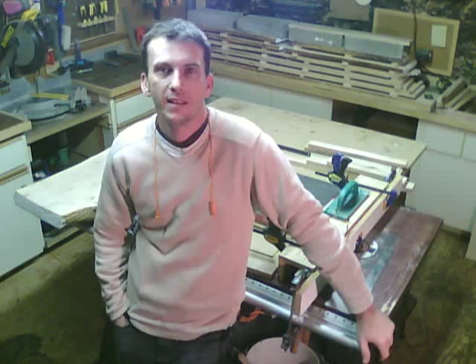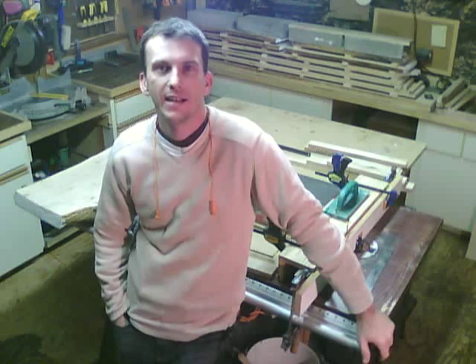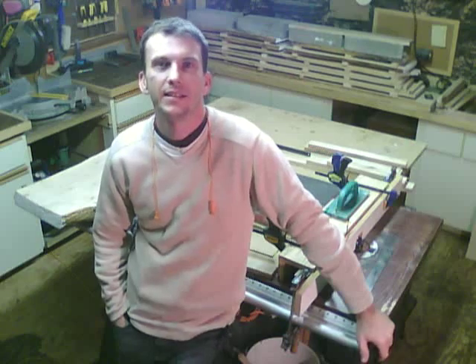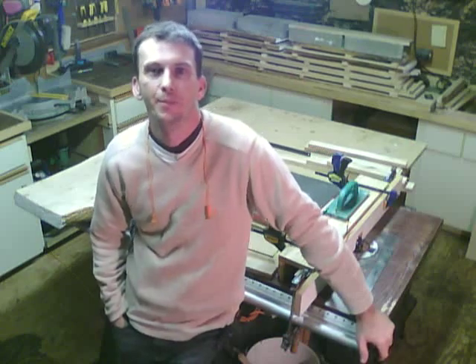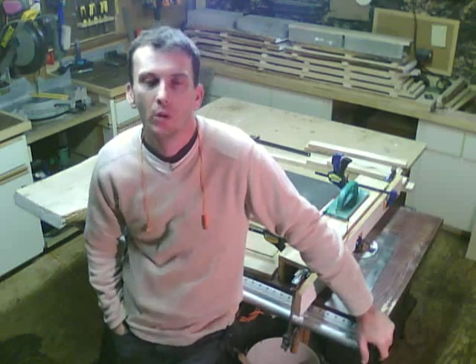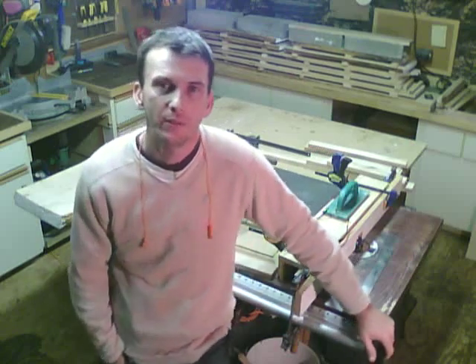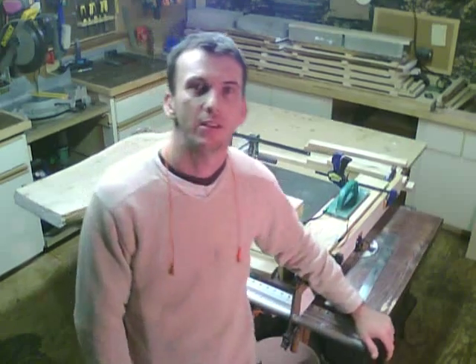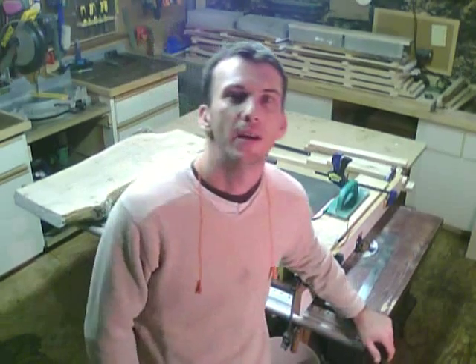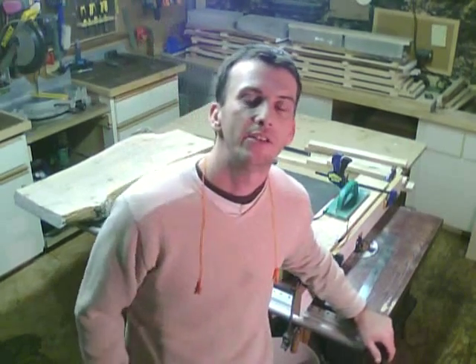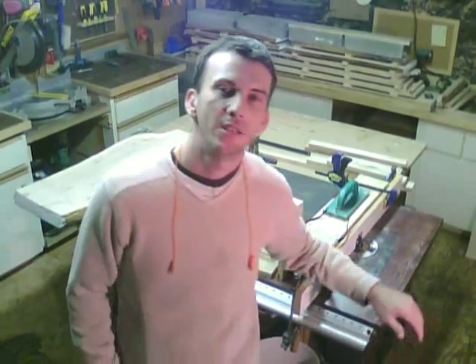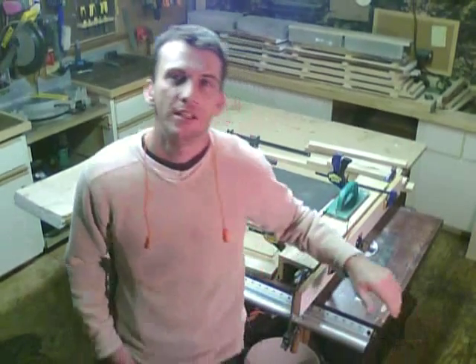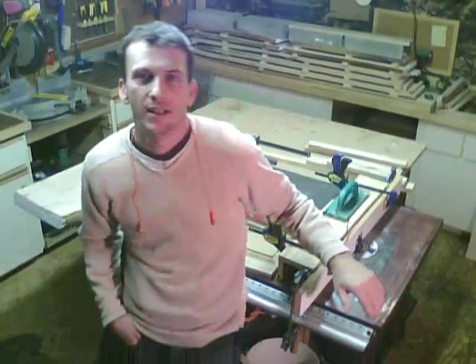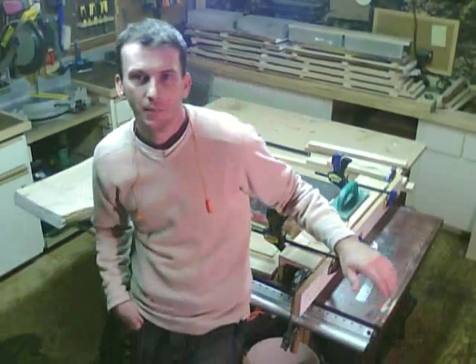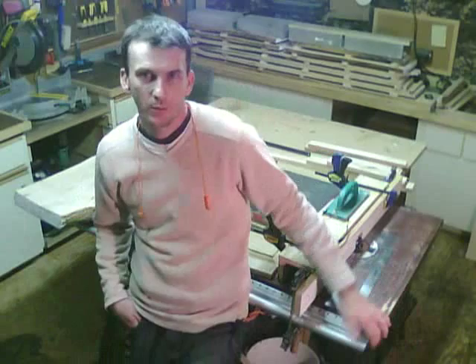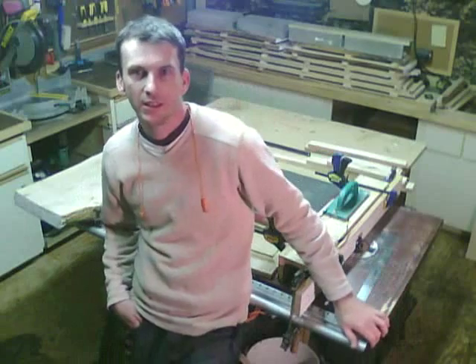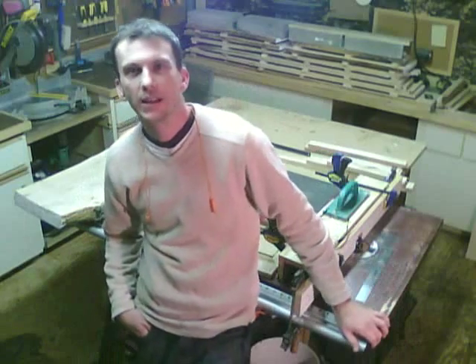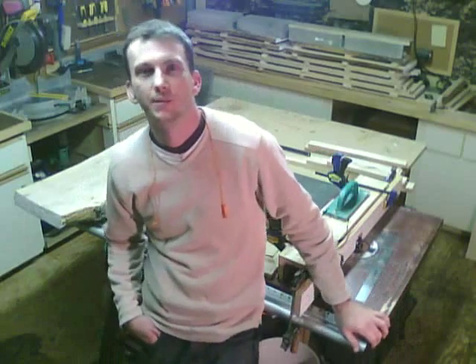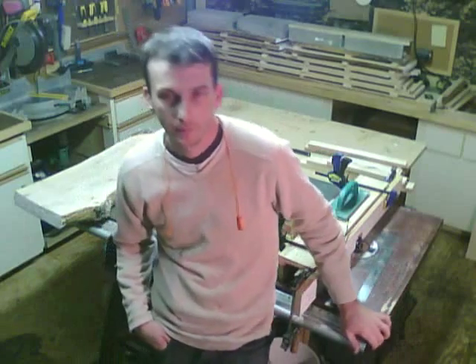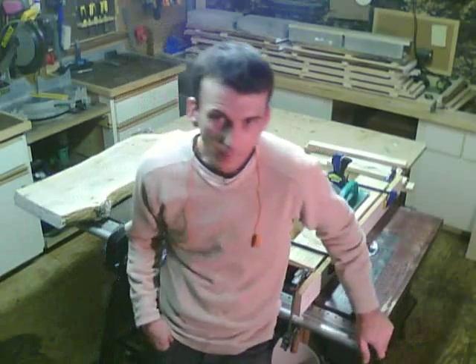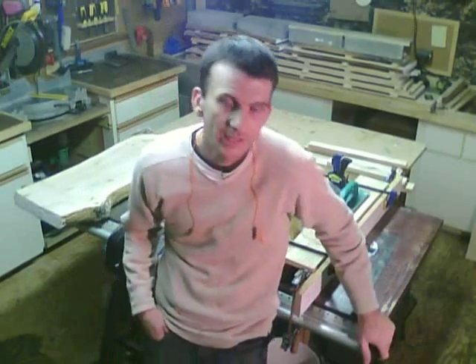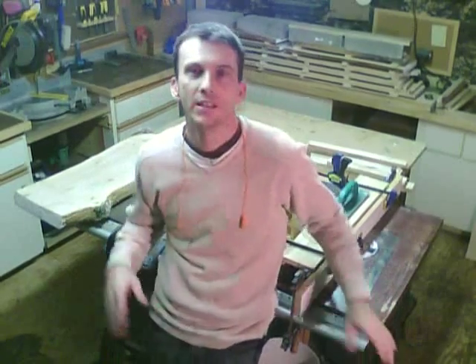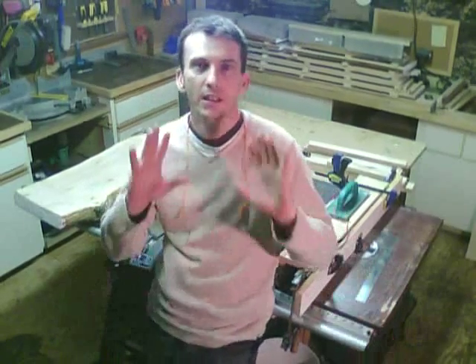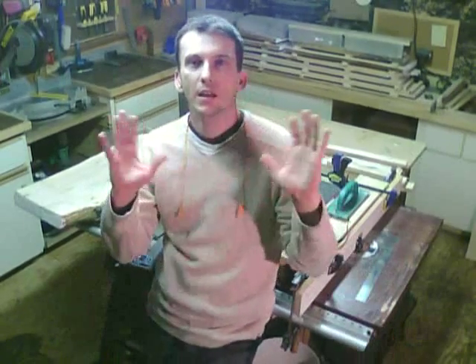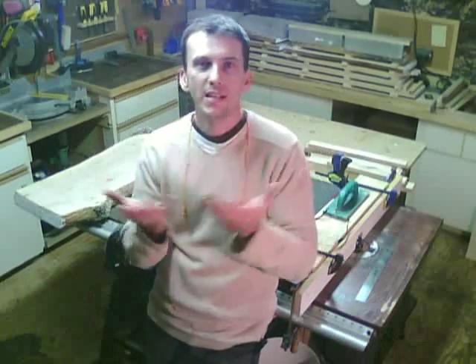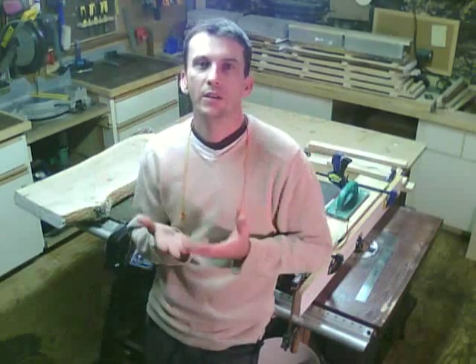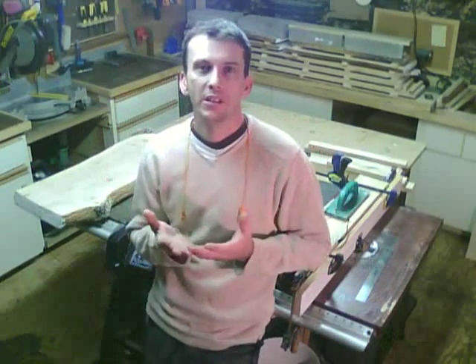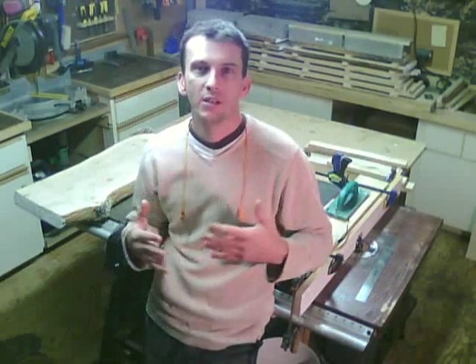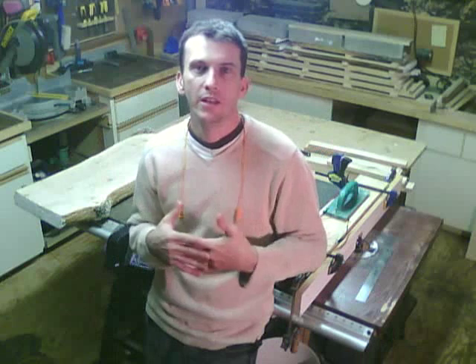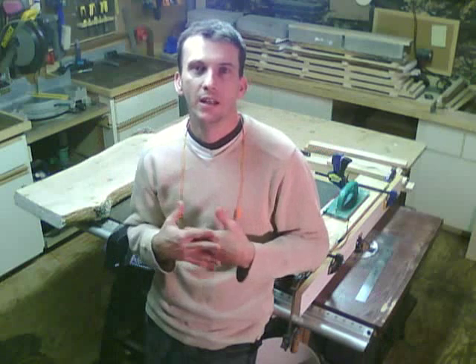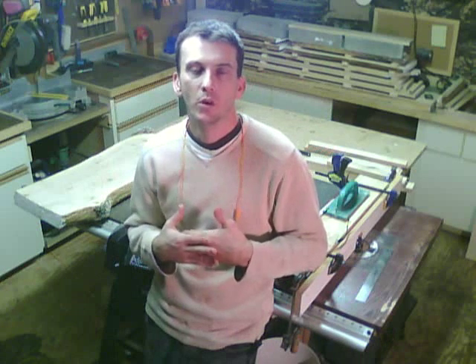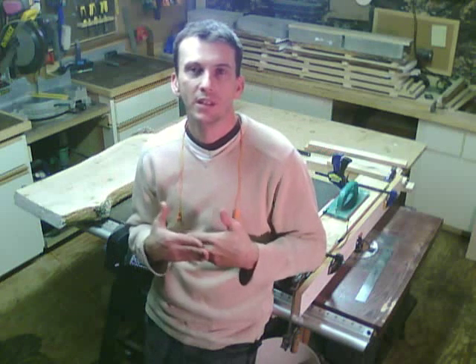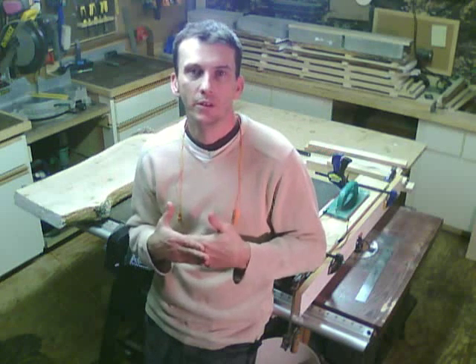Hey guys, it's Laney. I'm getting ready to start on my hickory chest project. It's a raised panel hickory chest with mortise and tenon joinery.